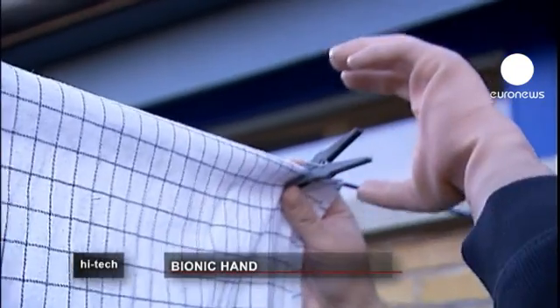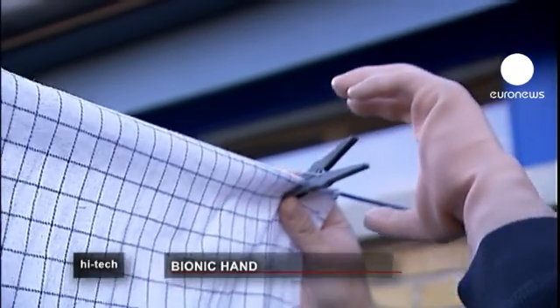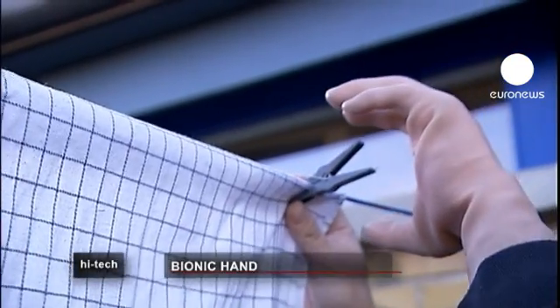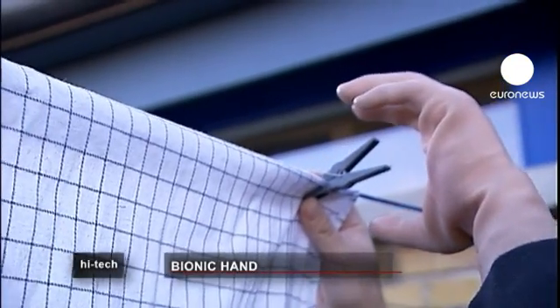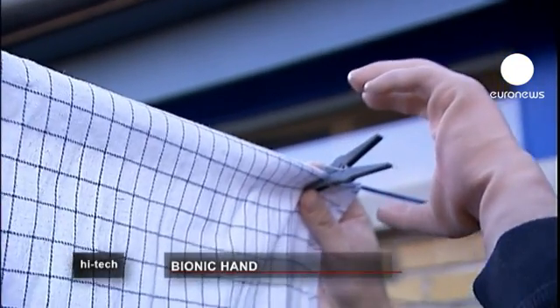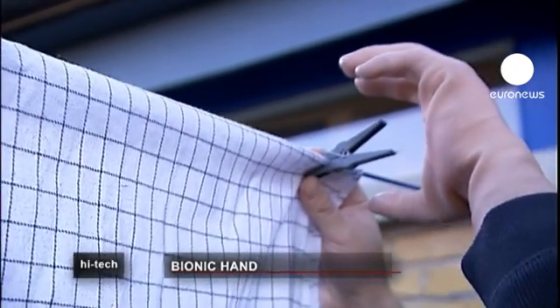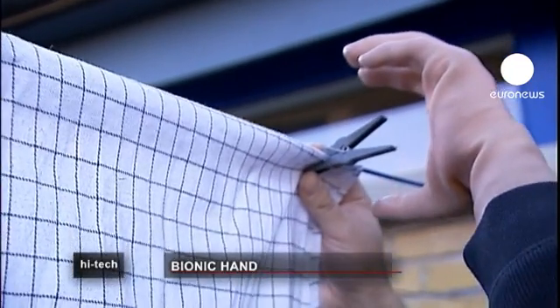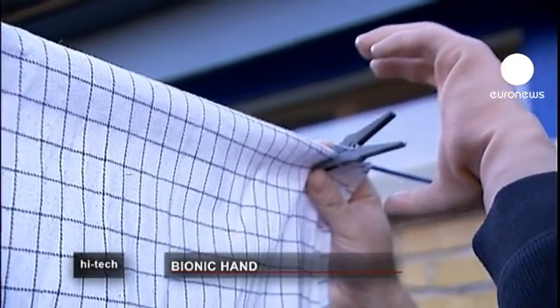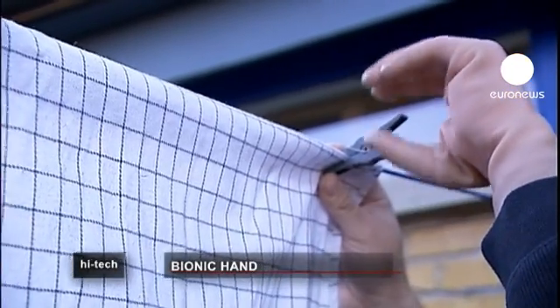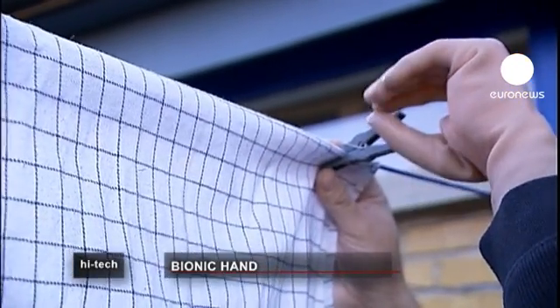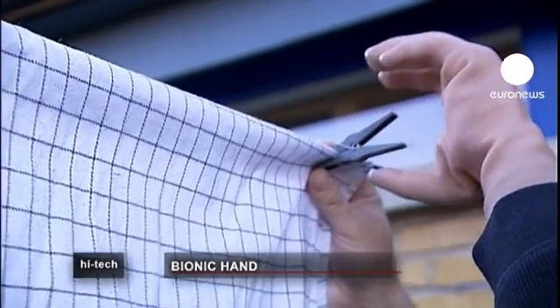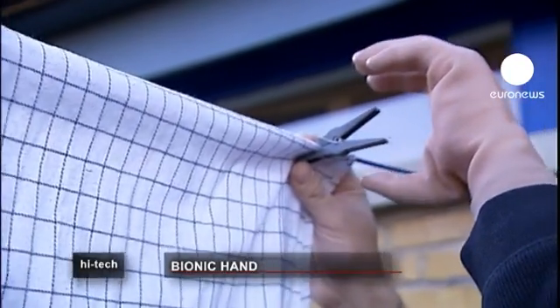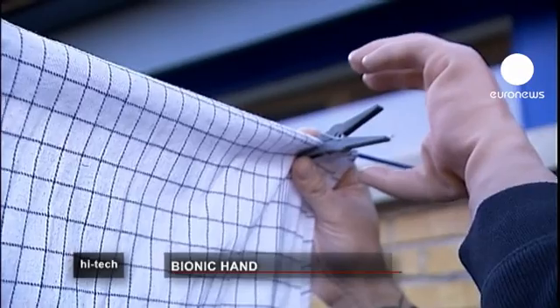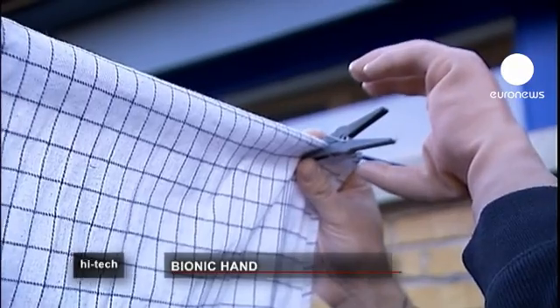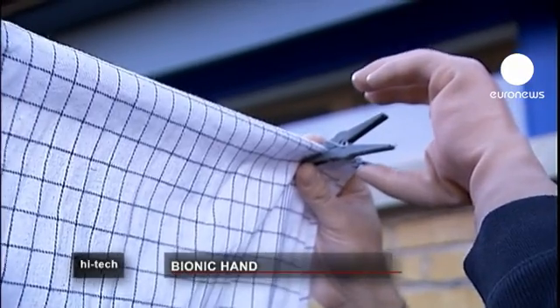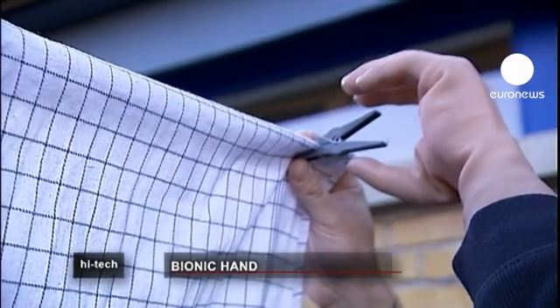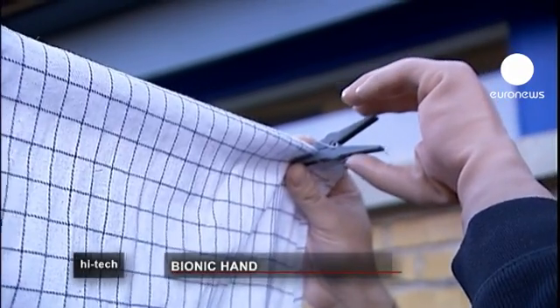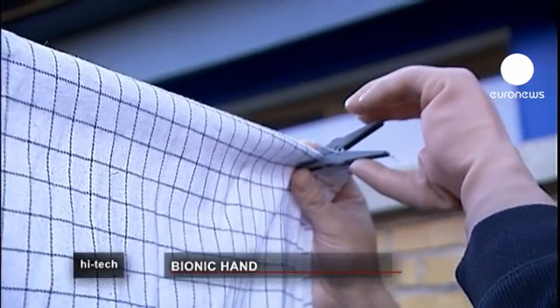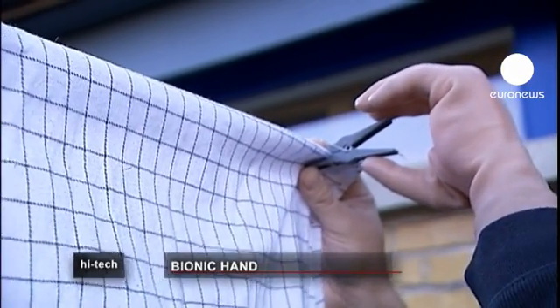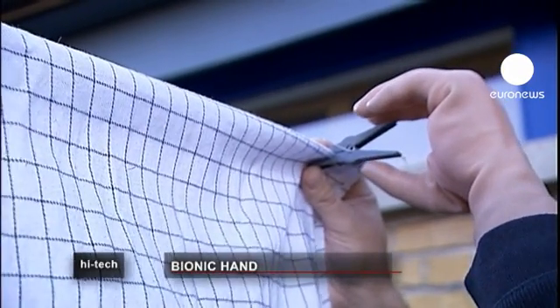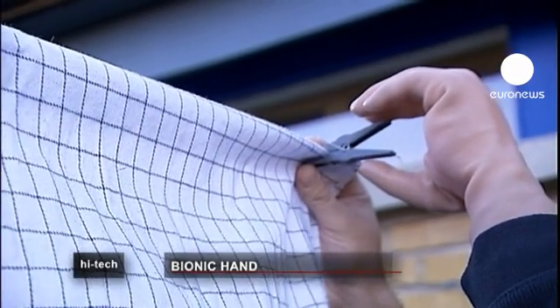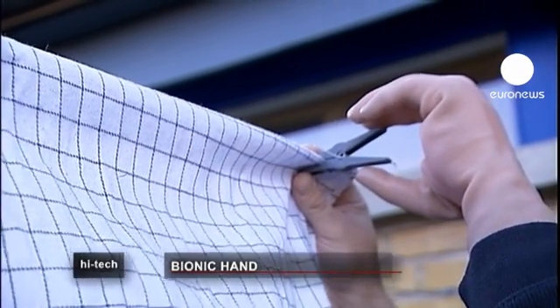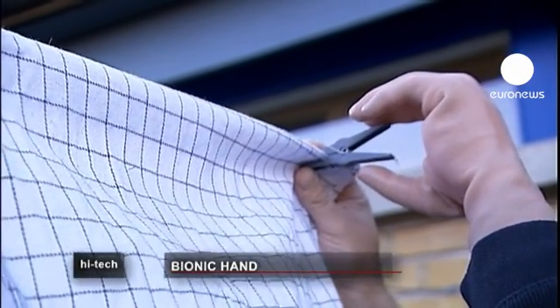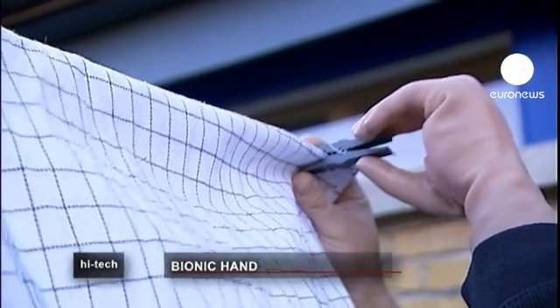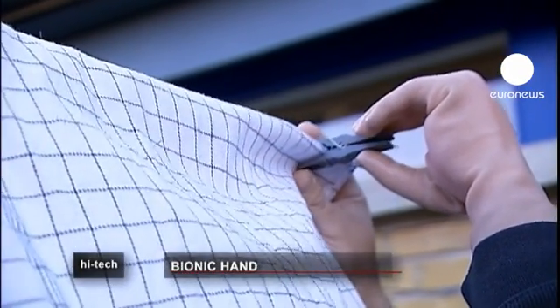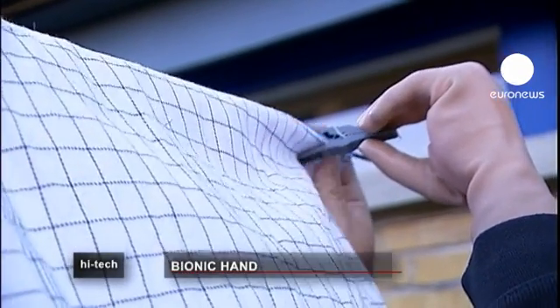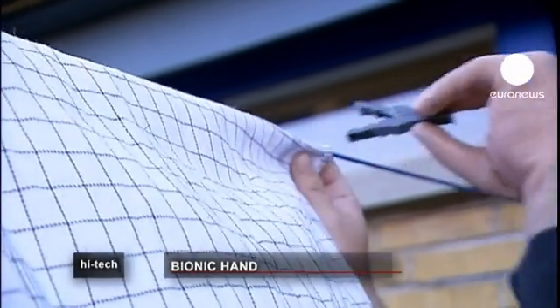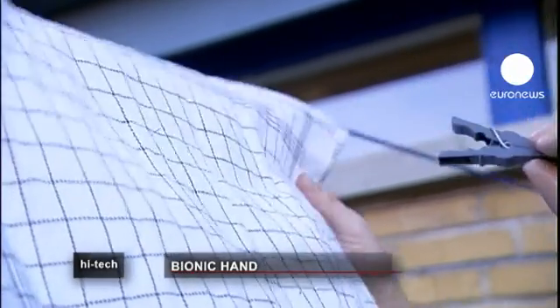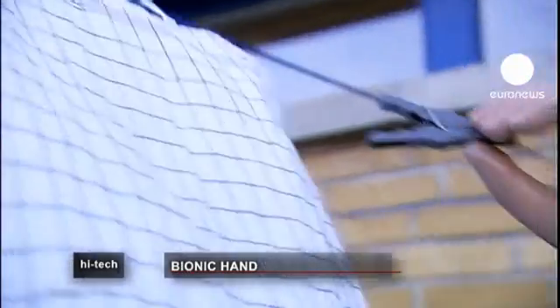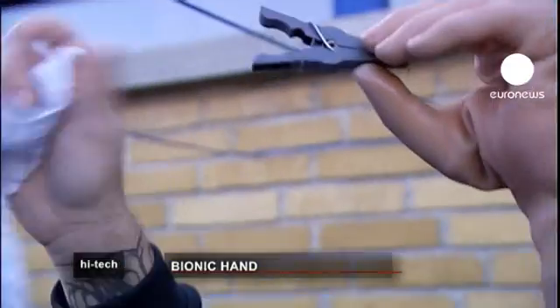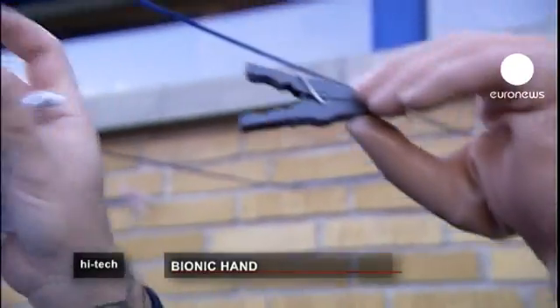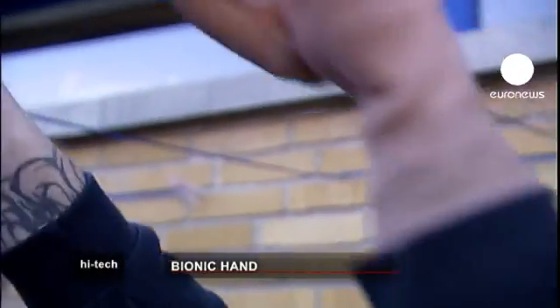The hand can move all the fingers and grip in seven different ways. Matteo is able to use it for fine motor skills like pegging and washing, just as he would normally have done.